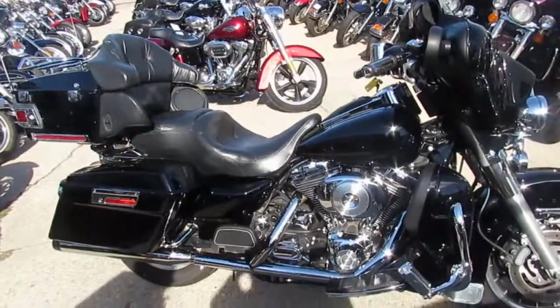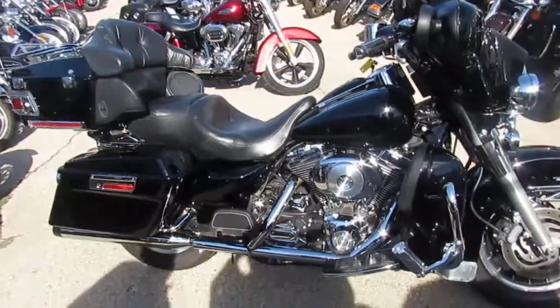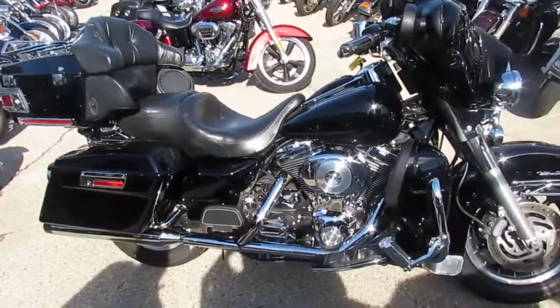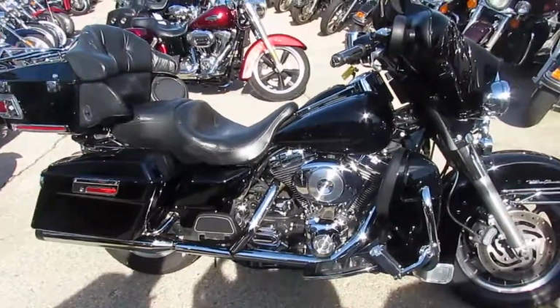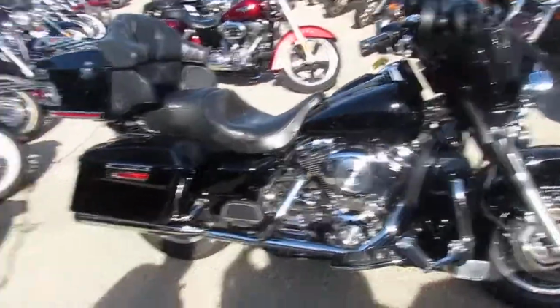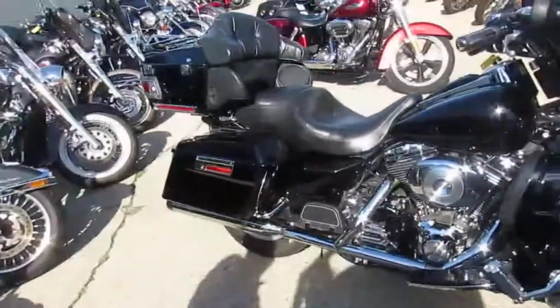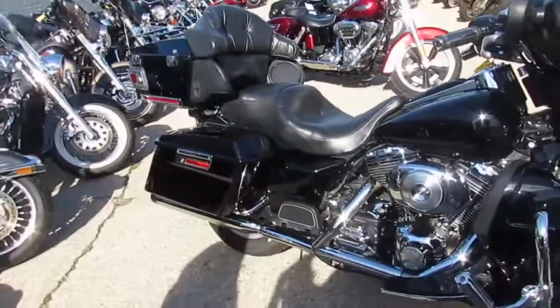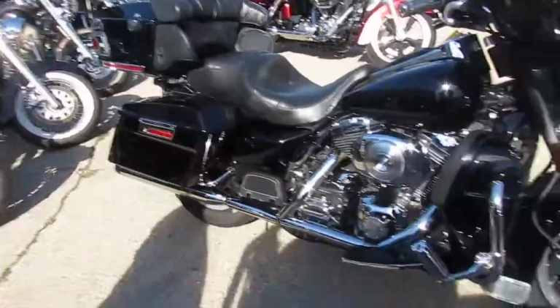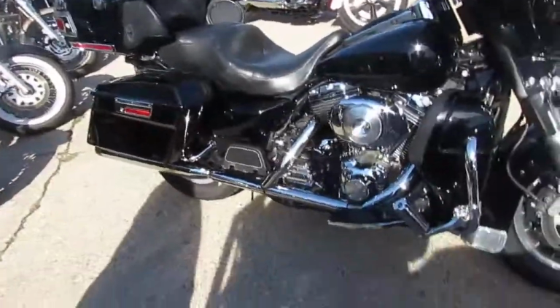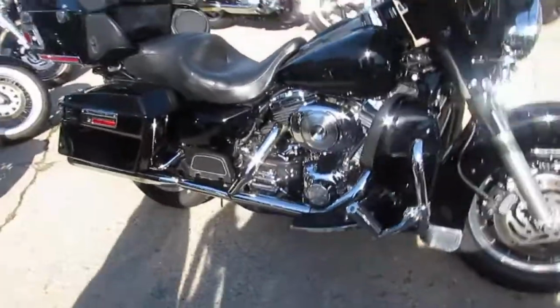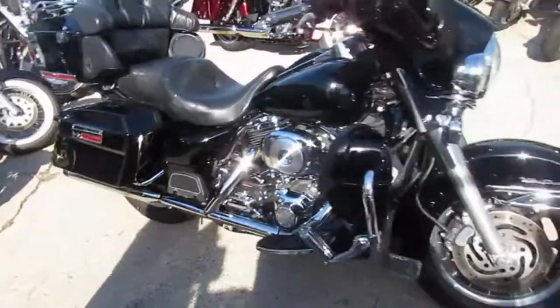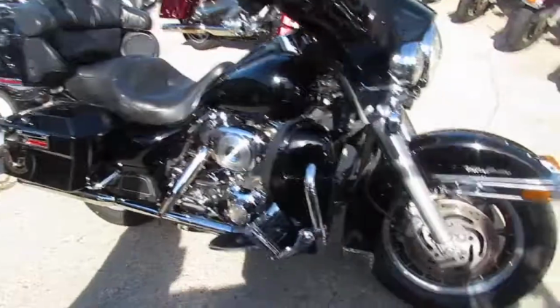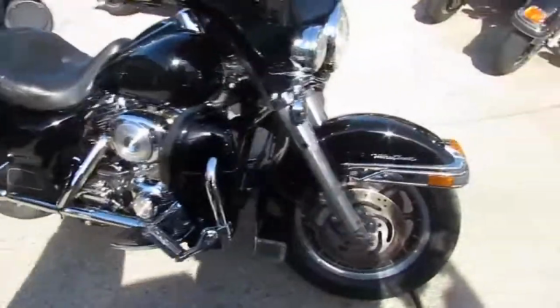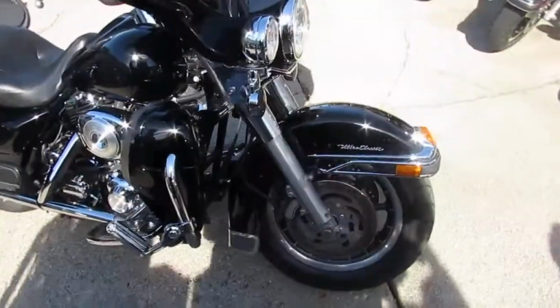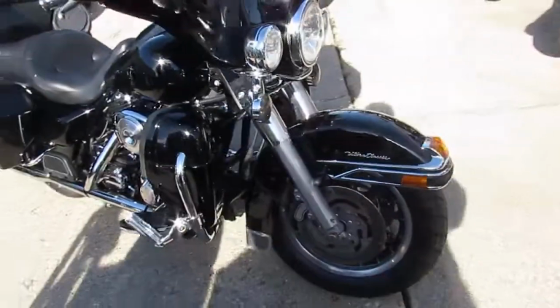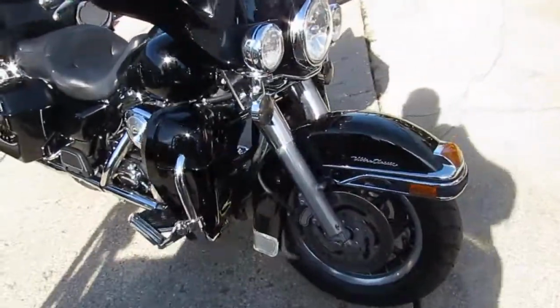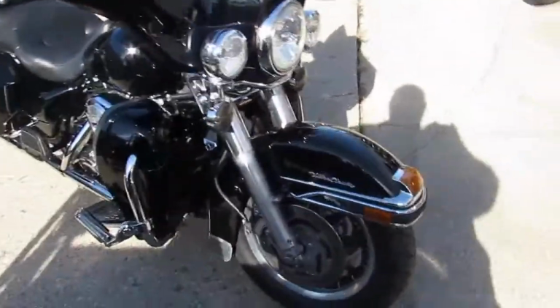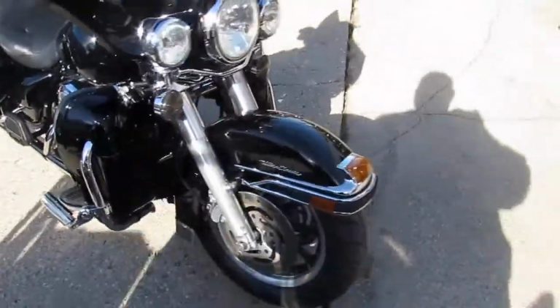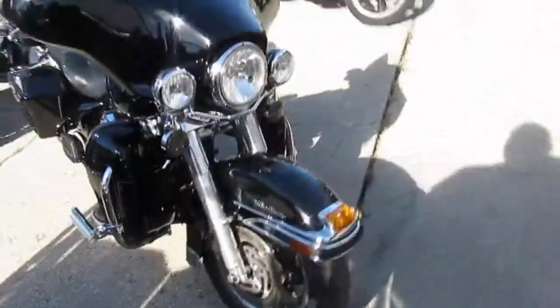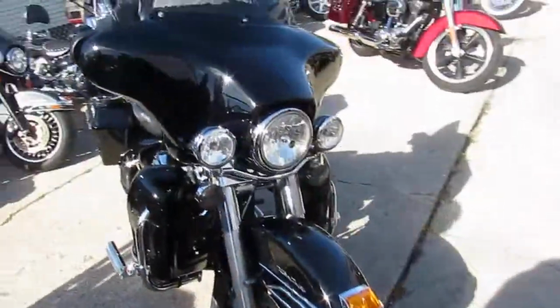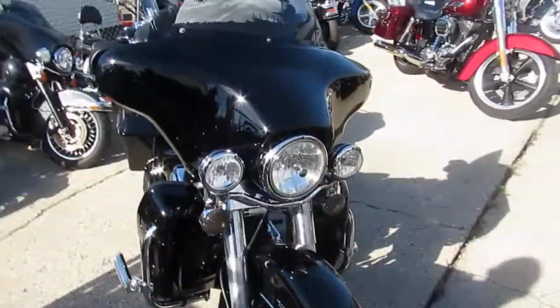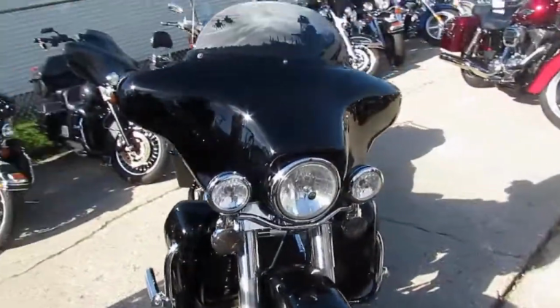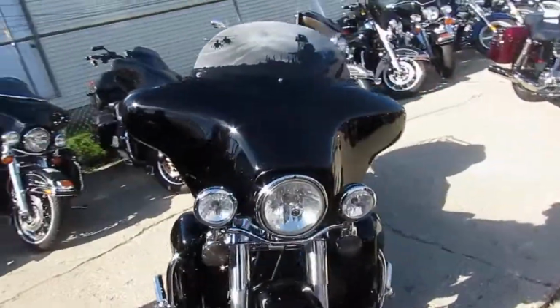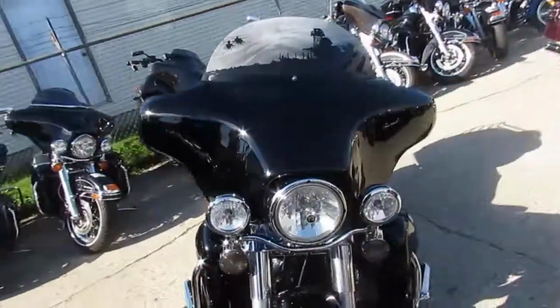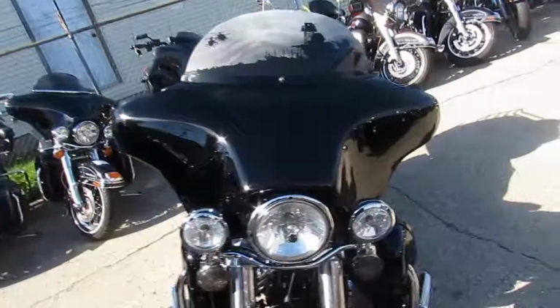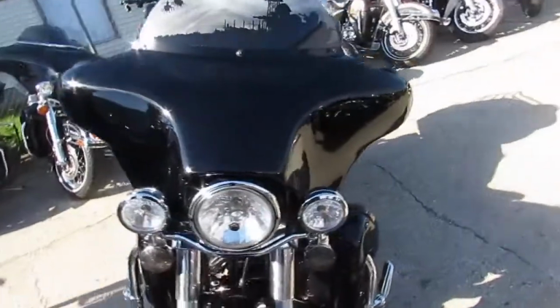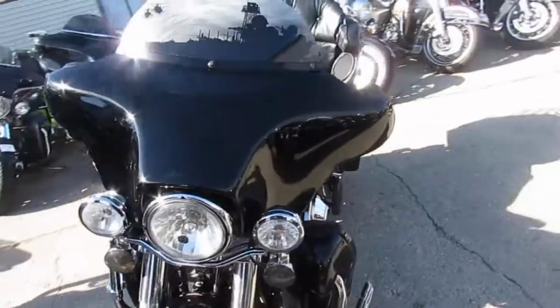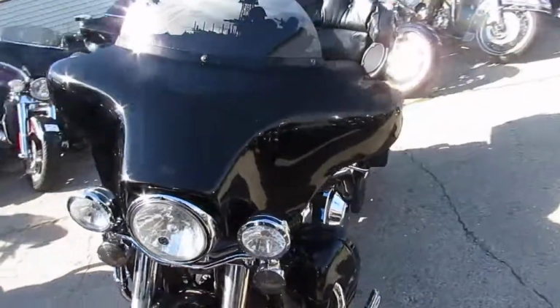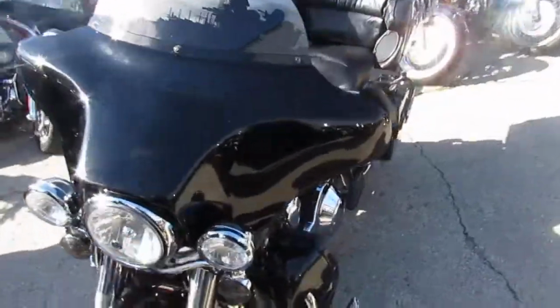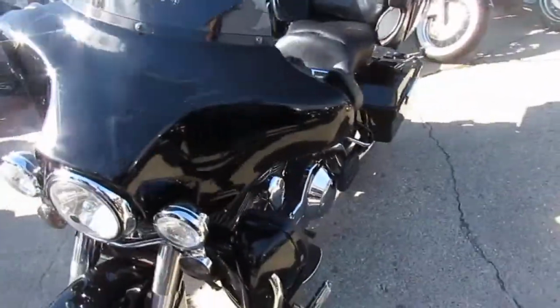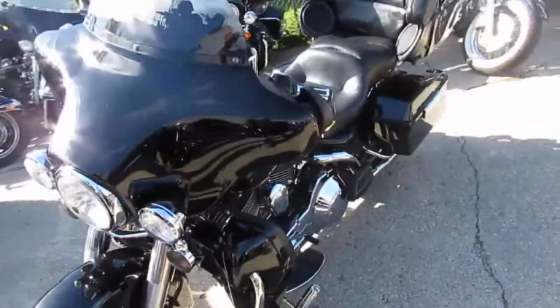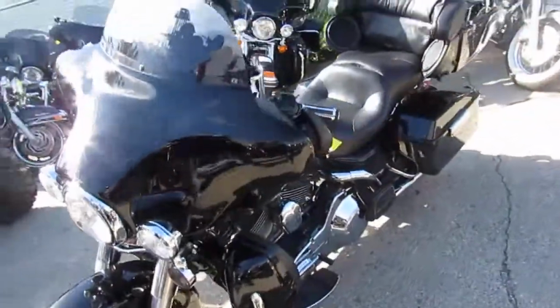Hey guys, it's Chad and Andrew here at Approval Powersports doing some more videos on our used Harleys. We've got another semi load in. It's the beginning of October, it's a gorgeous day out, we're in the 70s, and we've got a lot of riding season left.